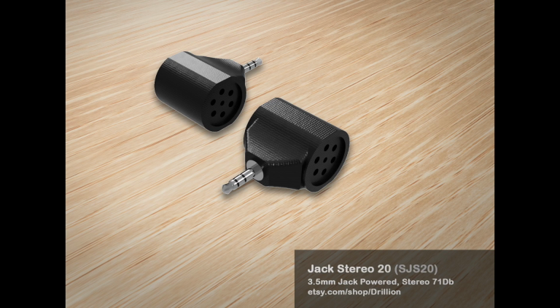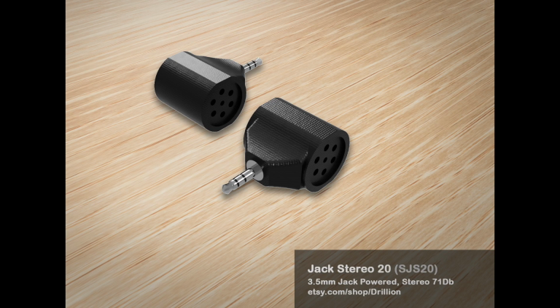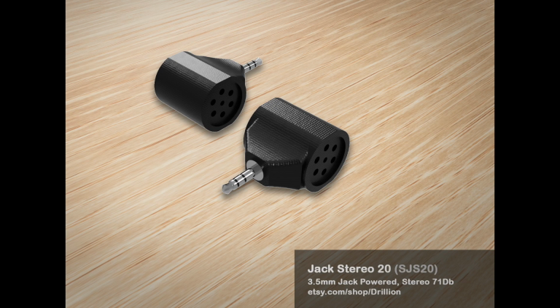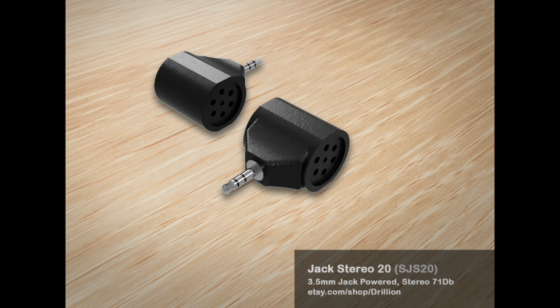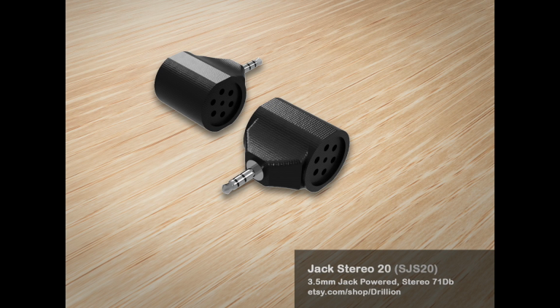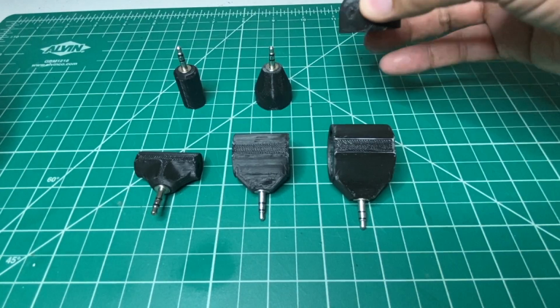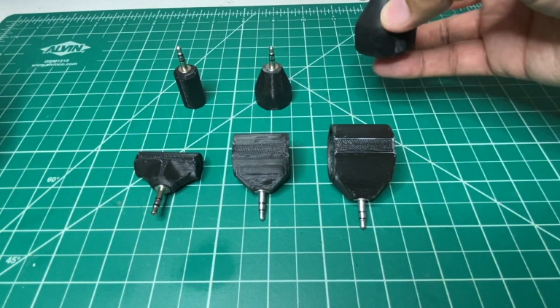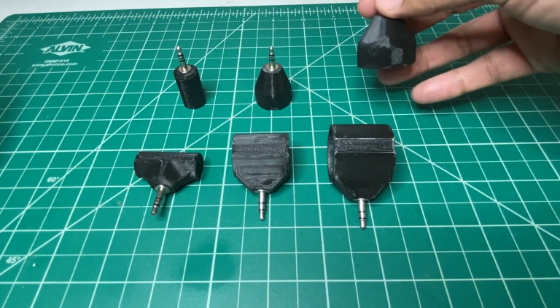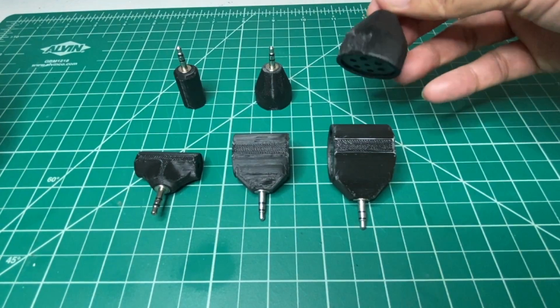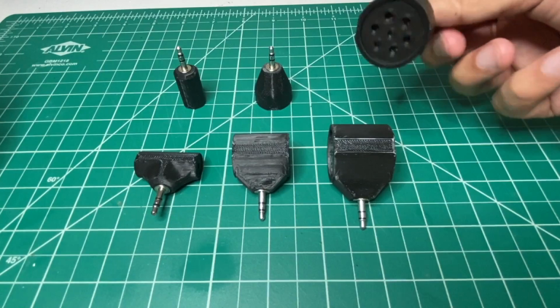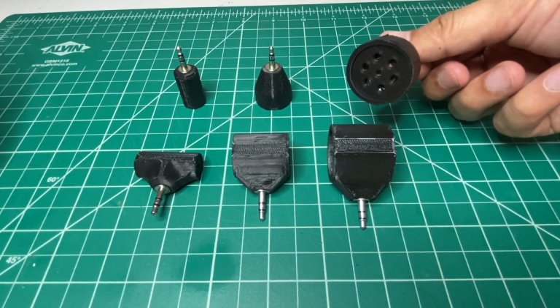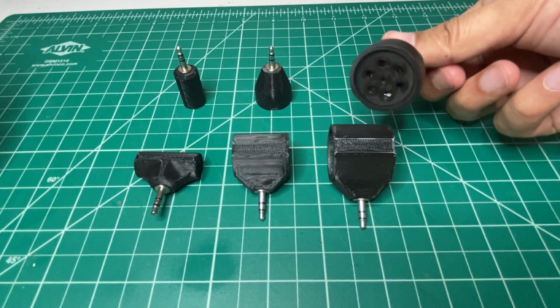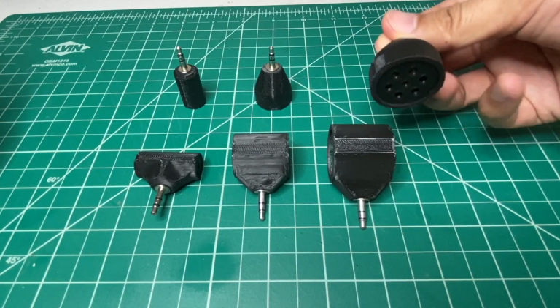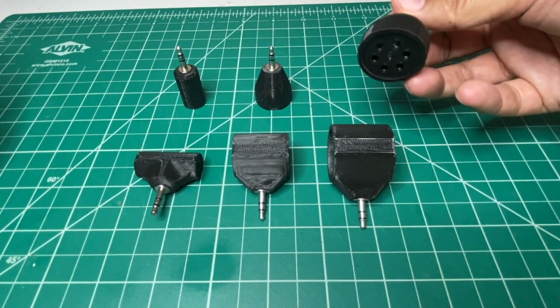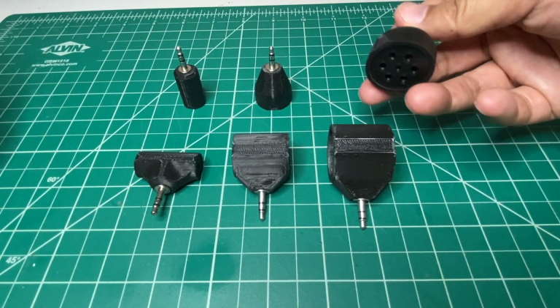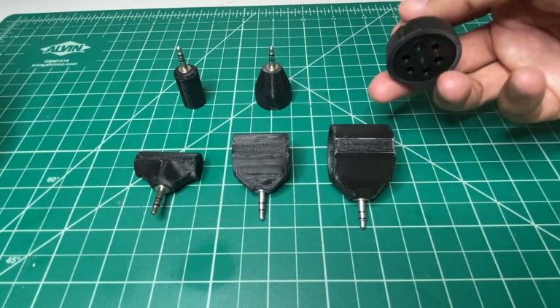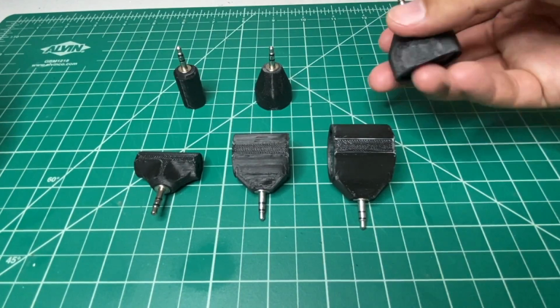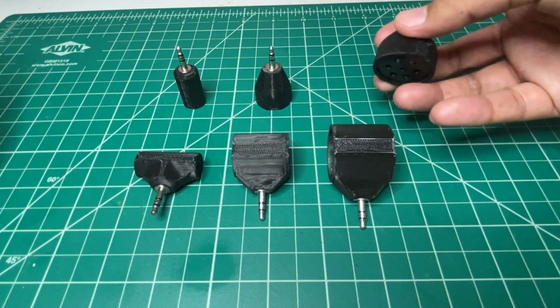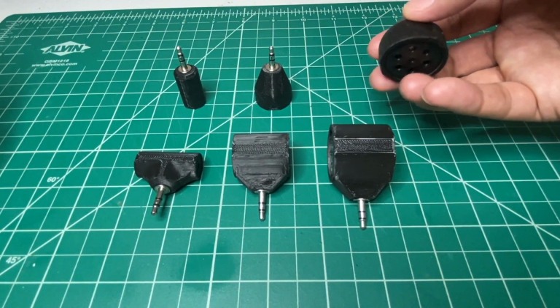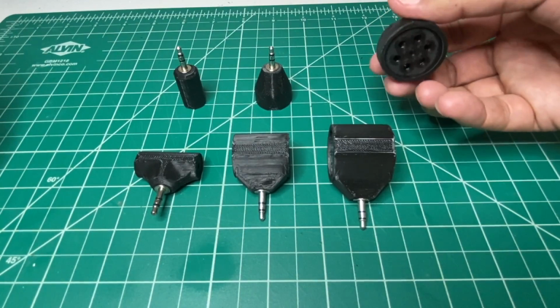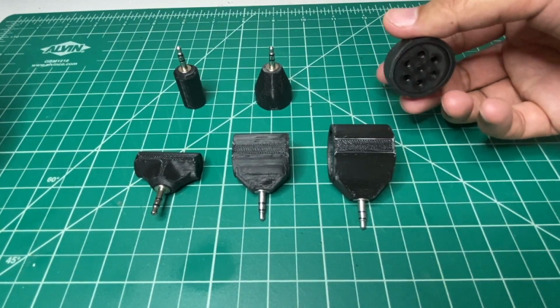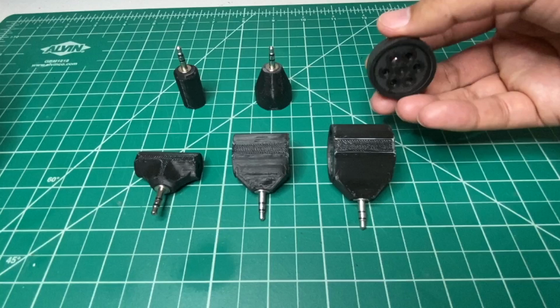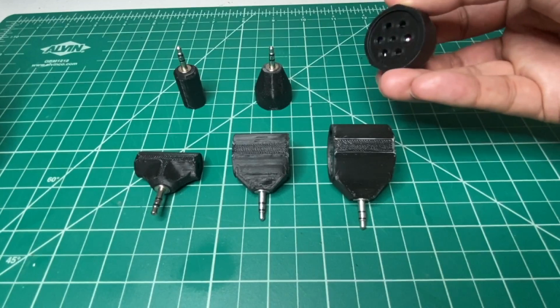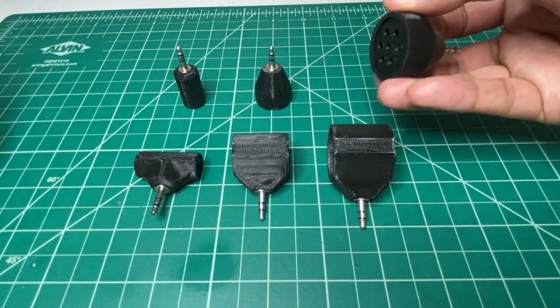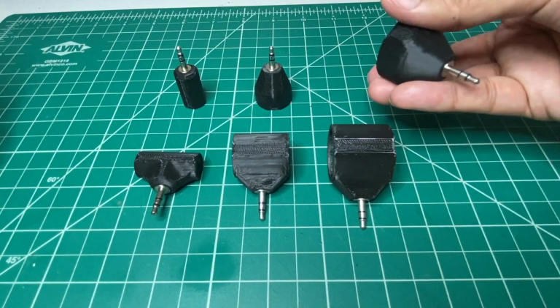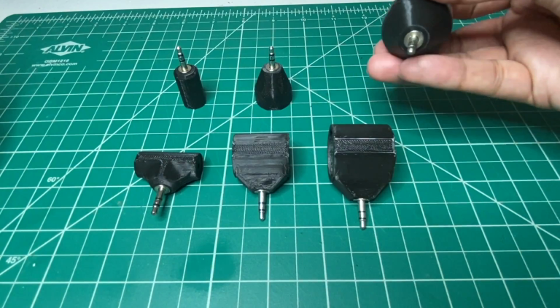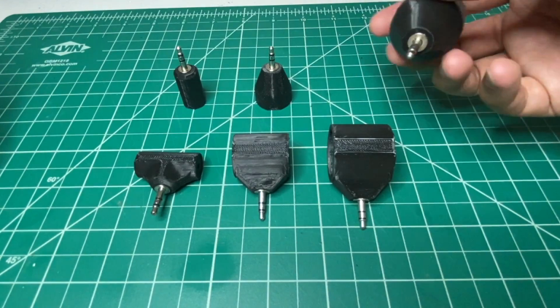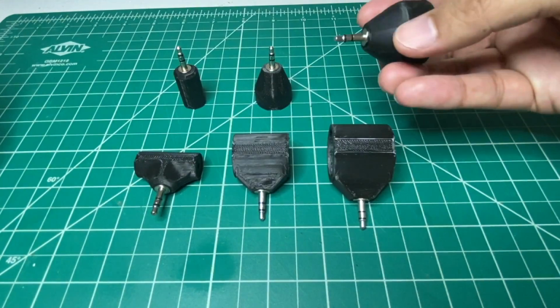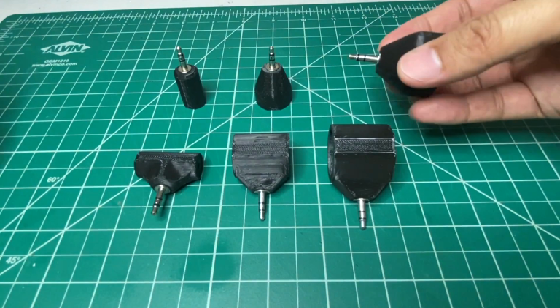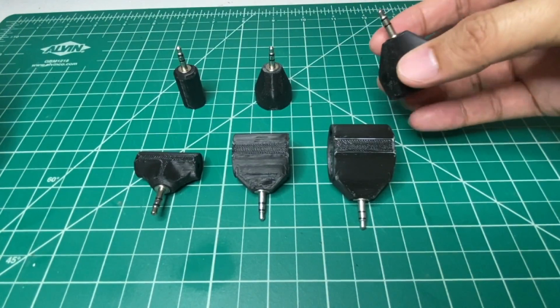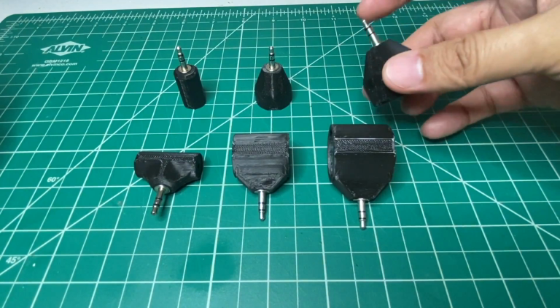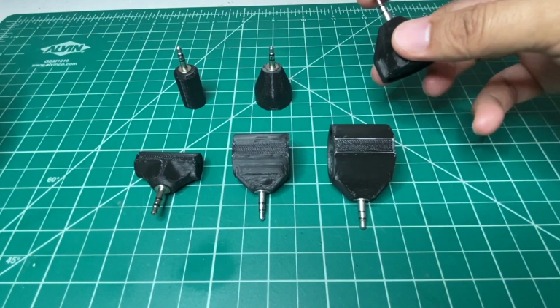Here is an even bigger Jack Mono 27, and this goes at 78 decibels — much, much louder. And yeah, all powered by the Jack.